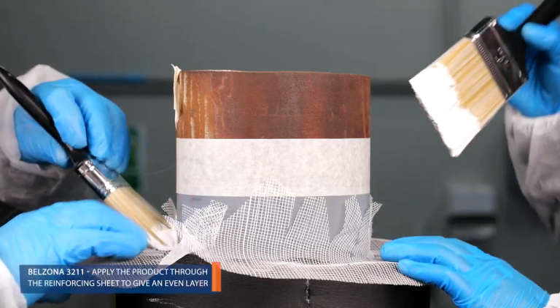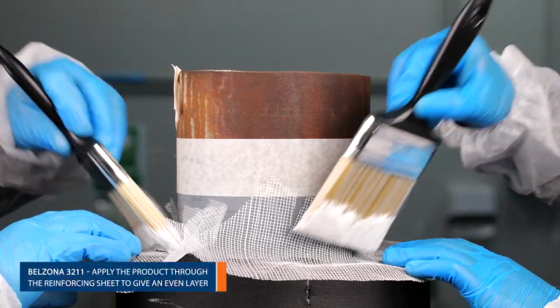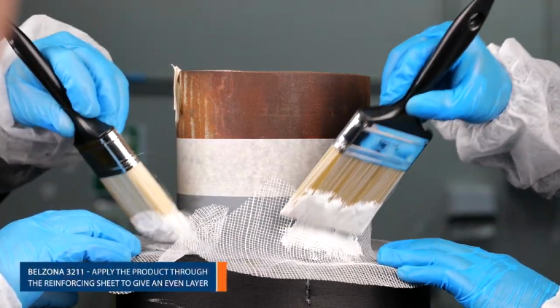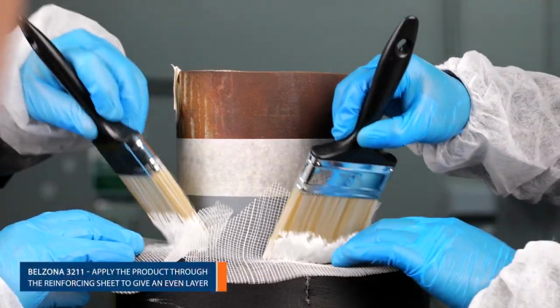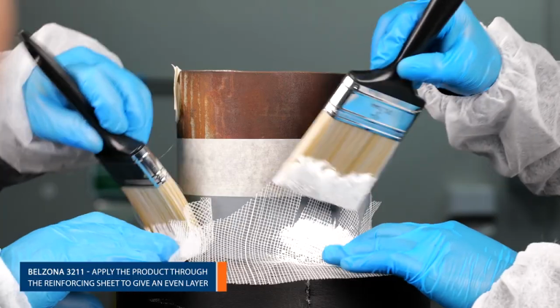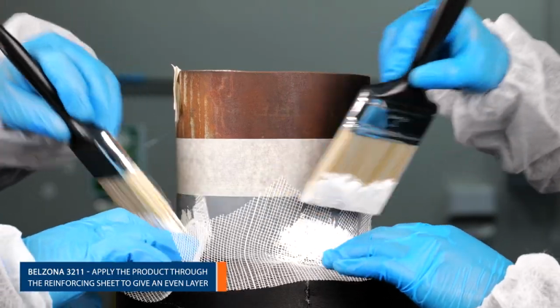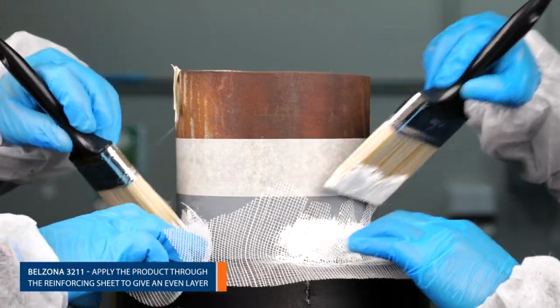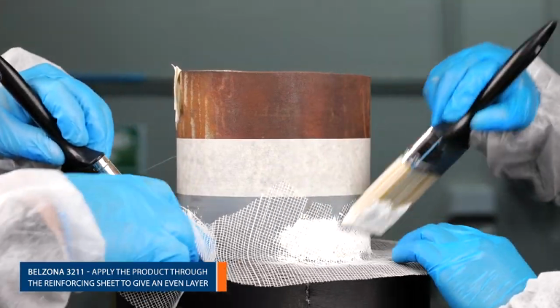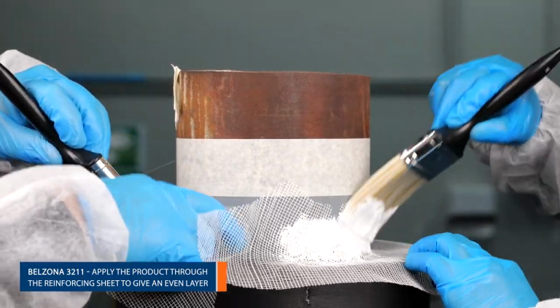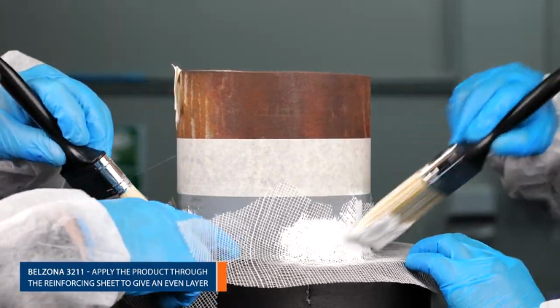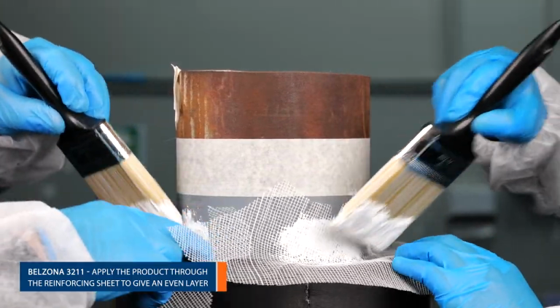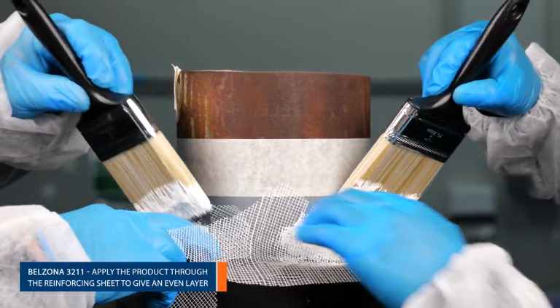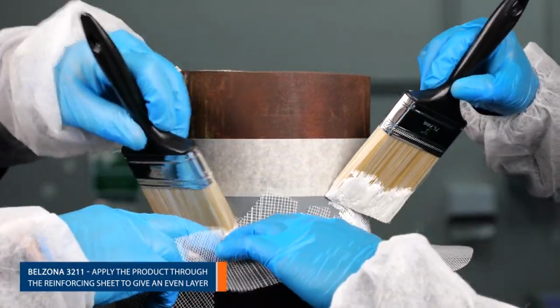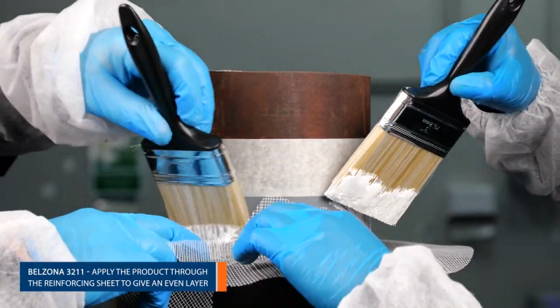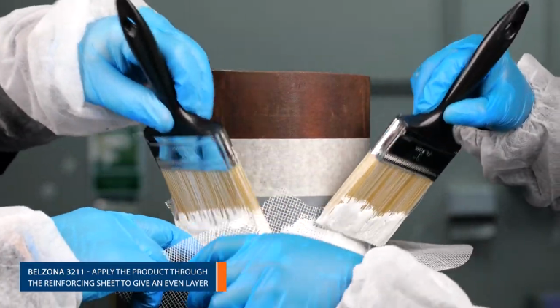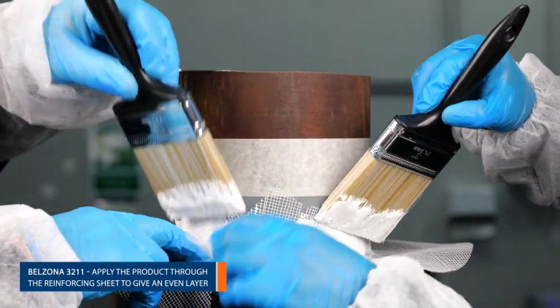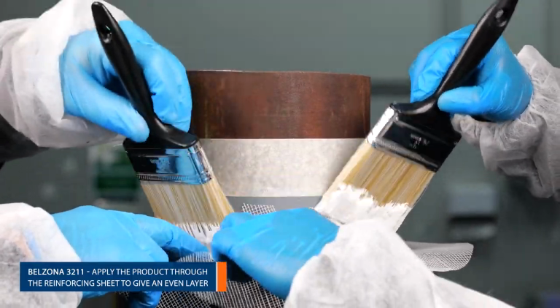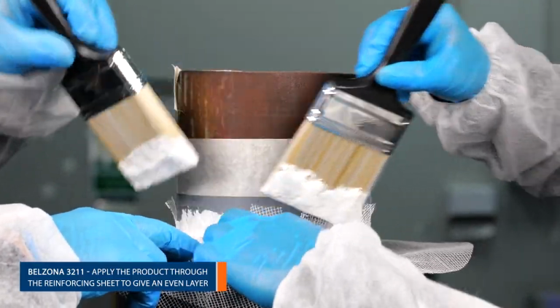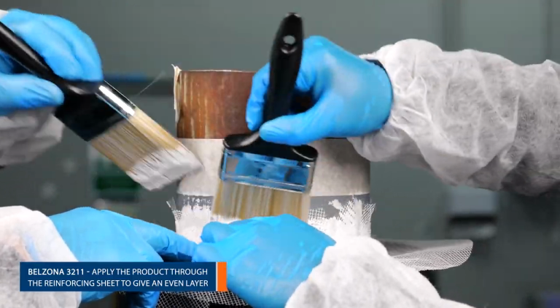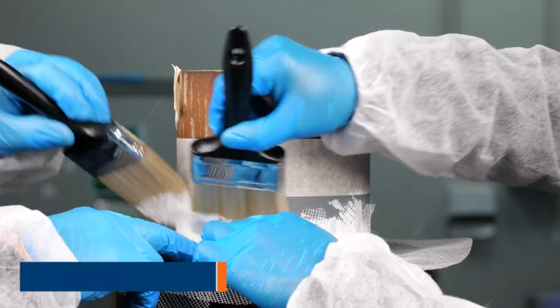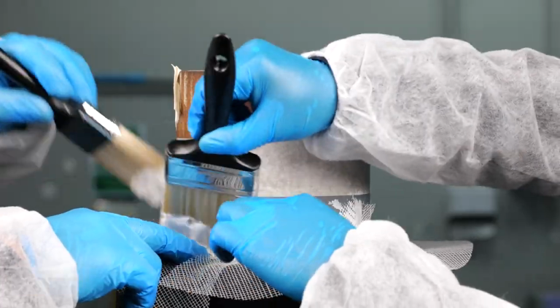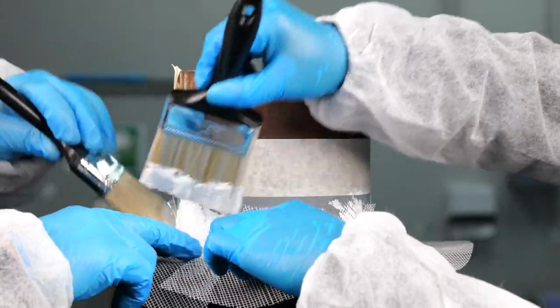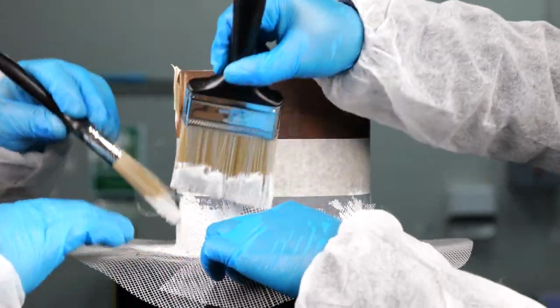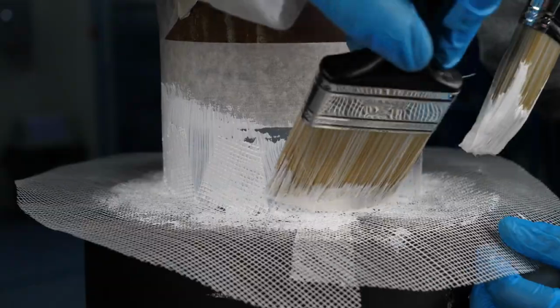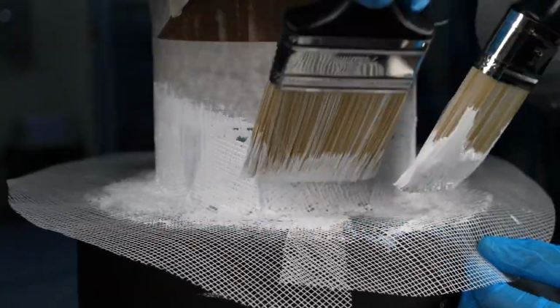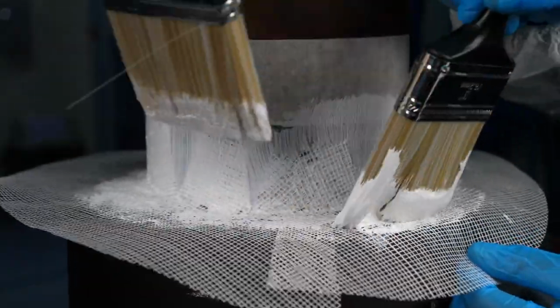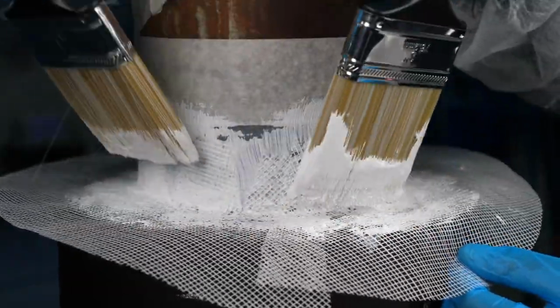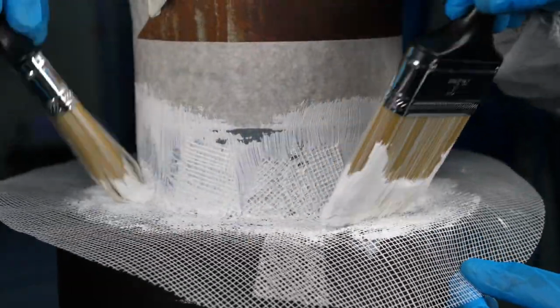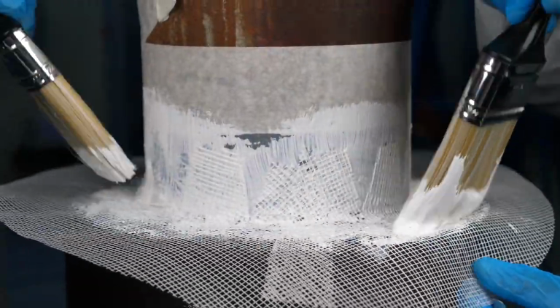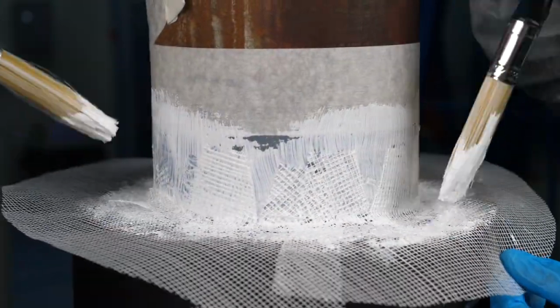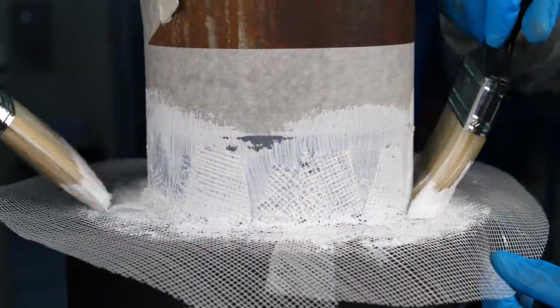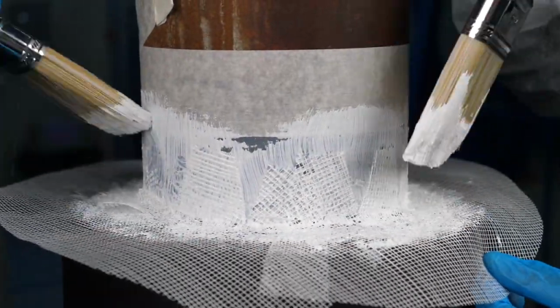Brush Belzona 3211 through the sheet to give an even layer, free from creases, while following the insulation contours. For larger applications, the product can be sprayed.